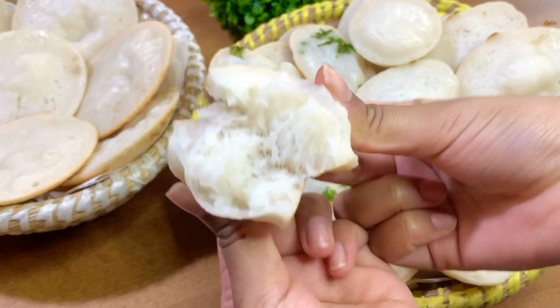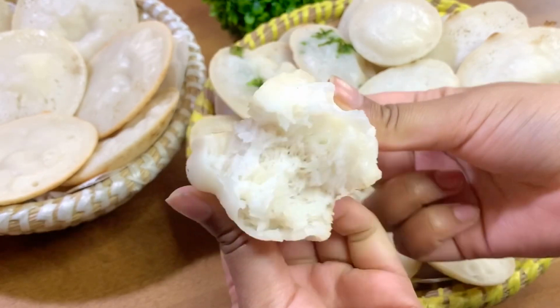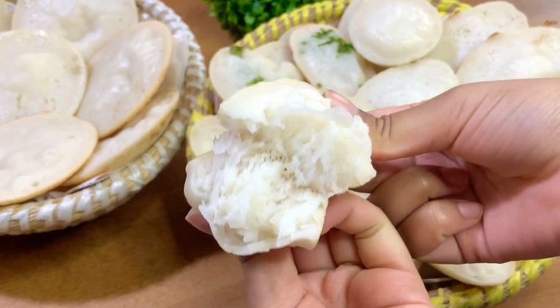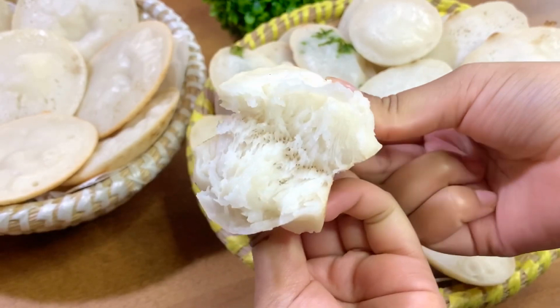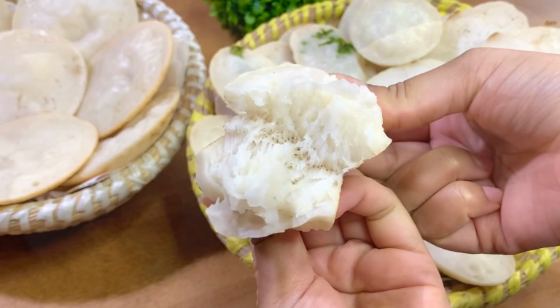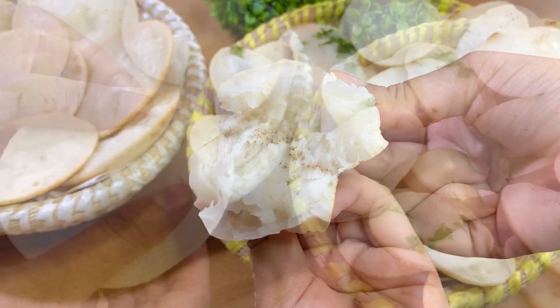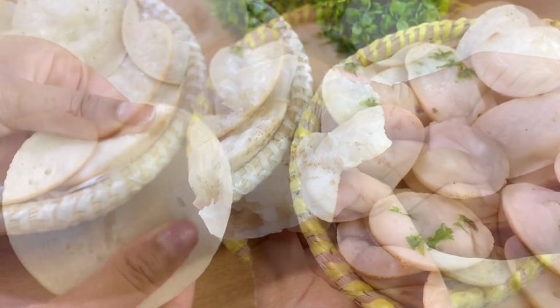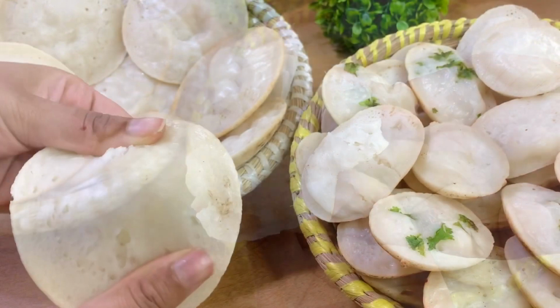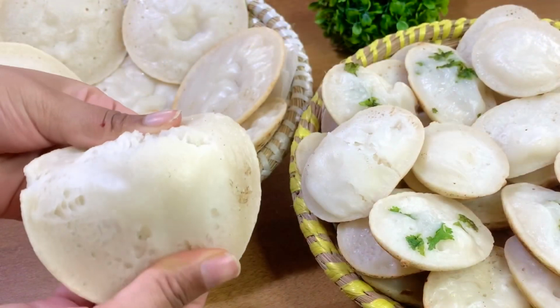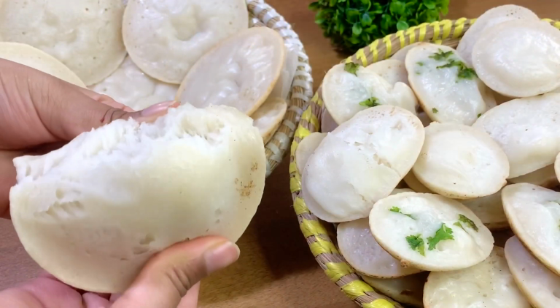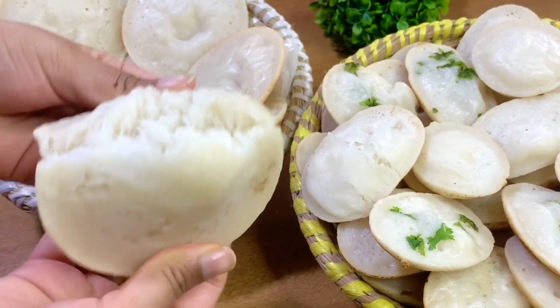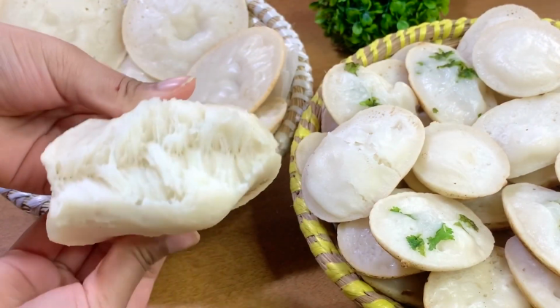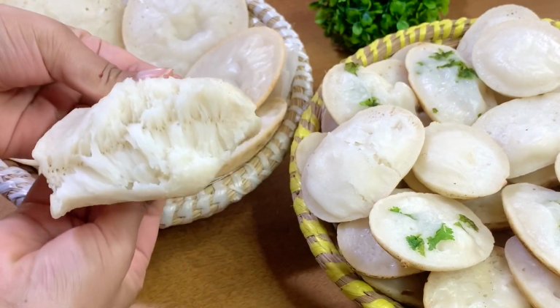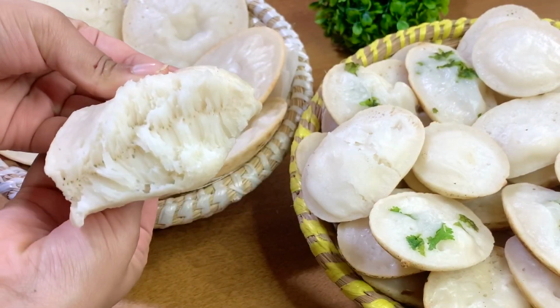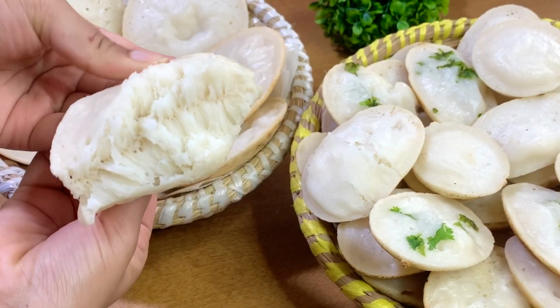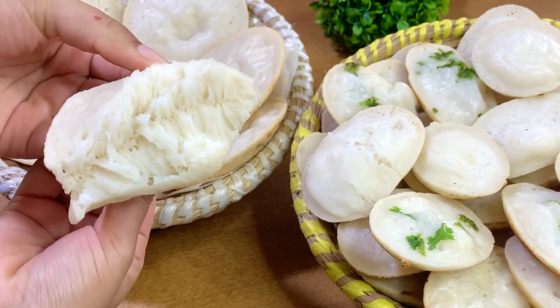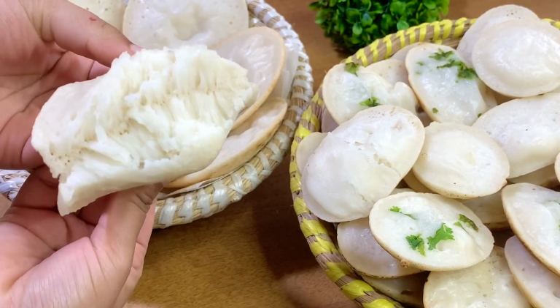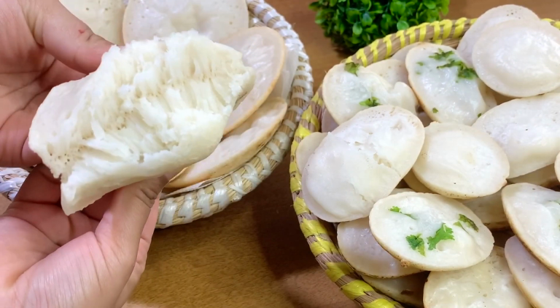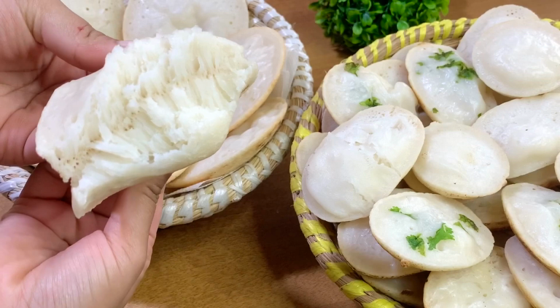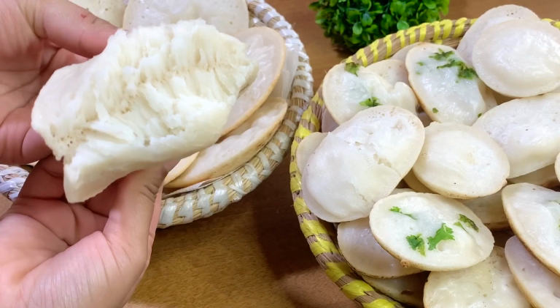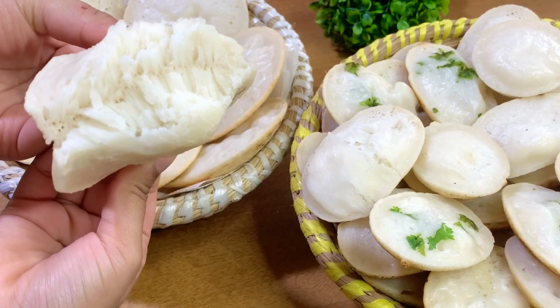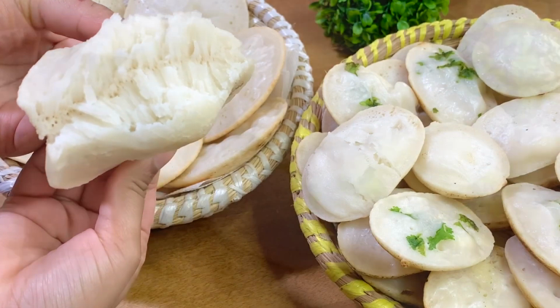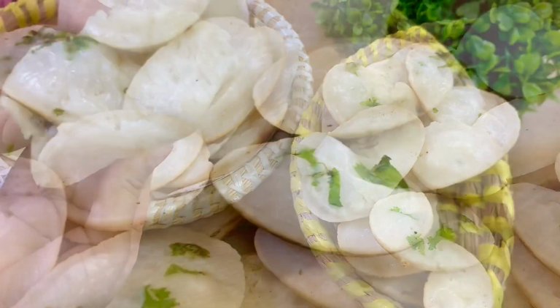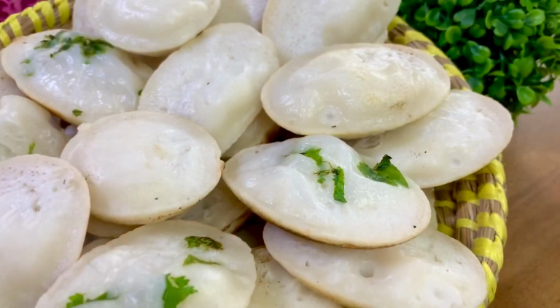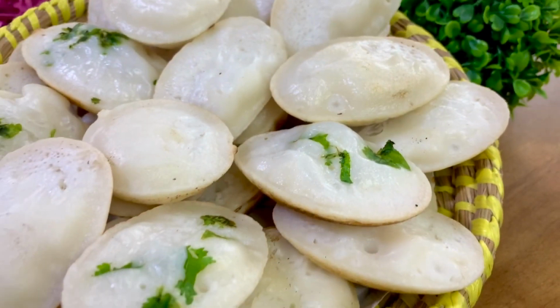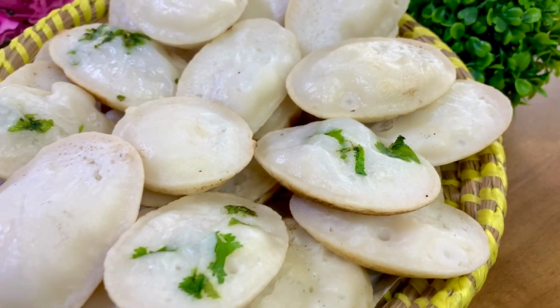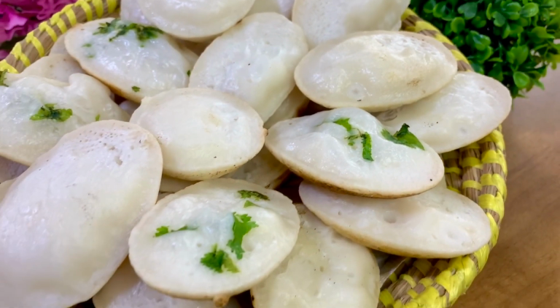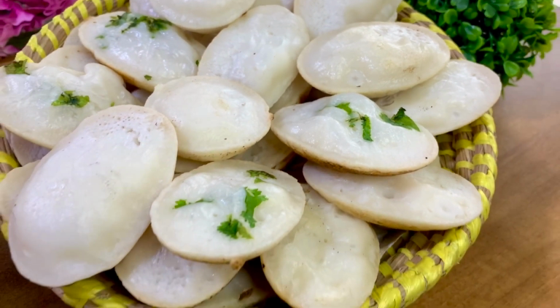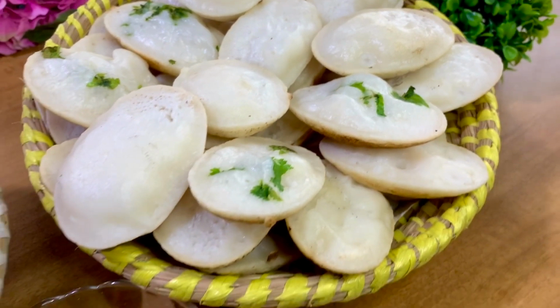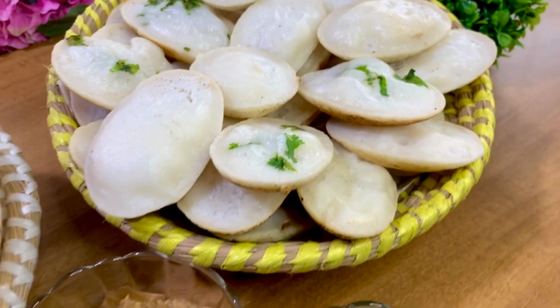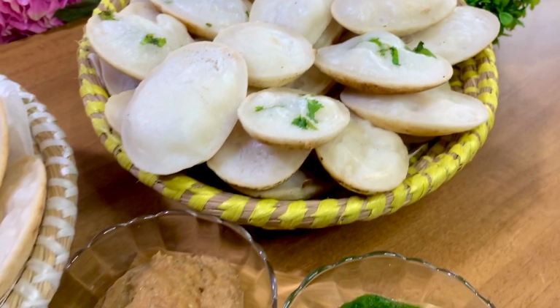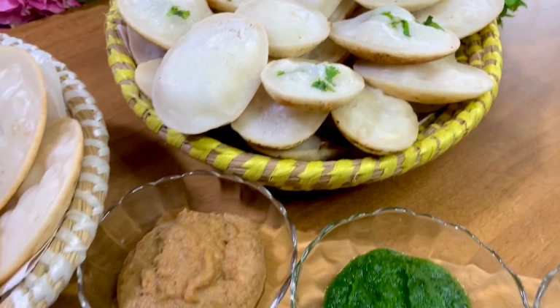And now I am going to show what the perfect chitoyi pitha is. You can see this is soft, and you can see it is full. So you can follow the tricks, and you can see it is perfect.